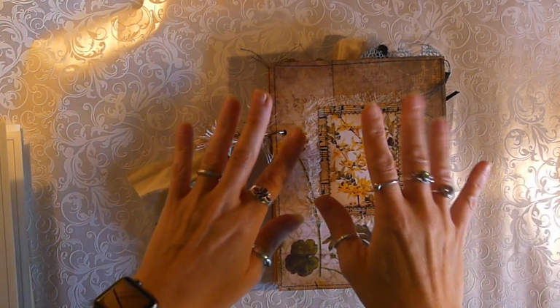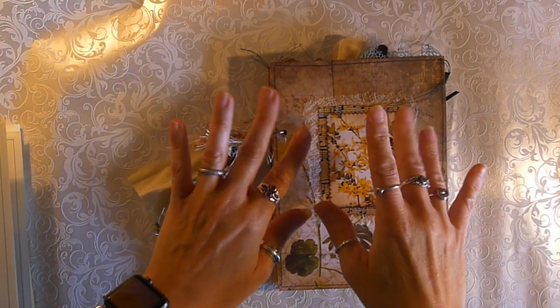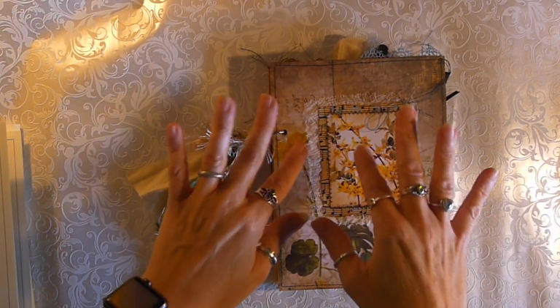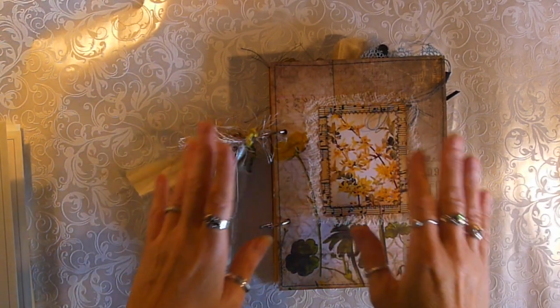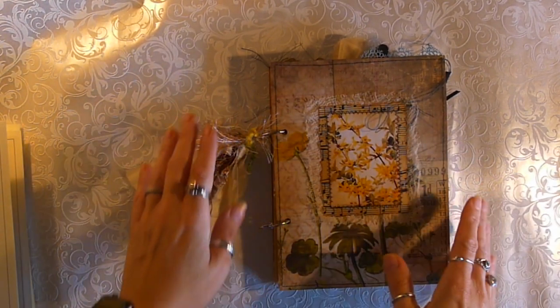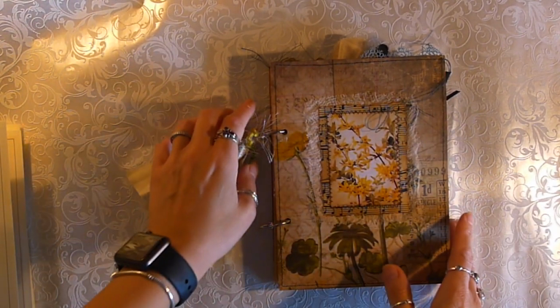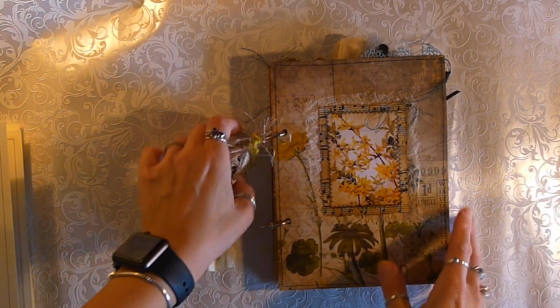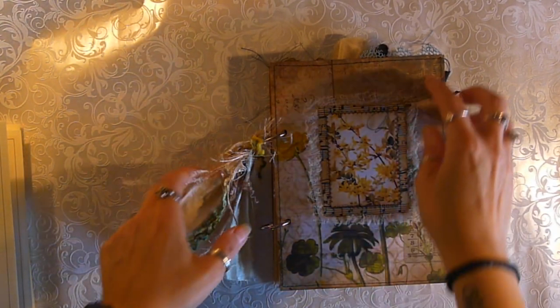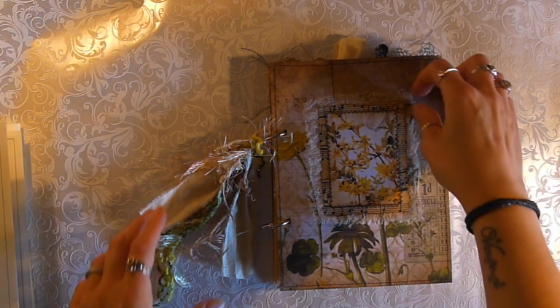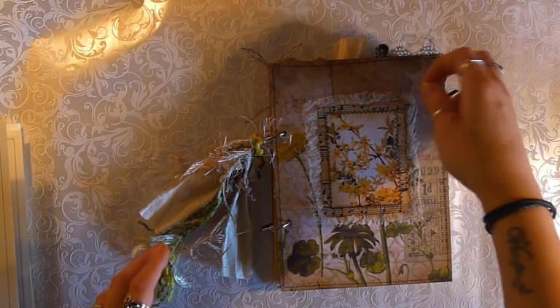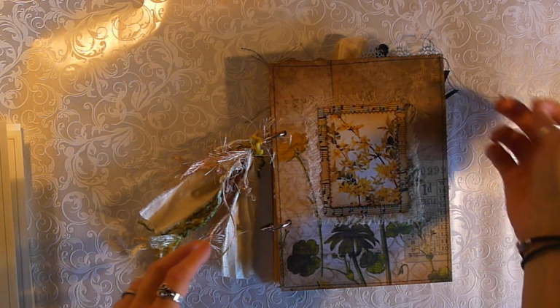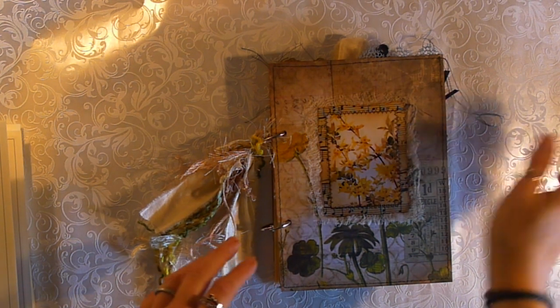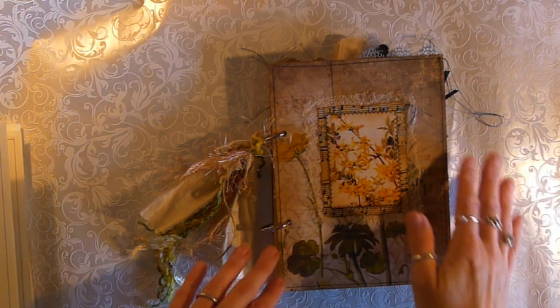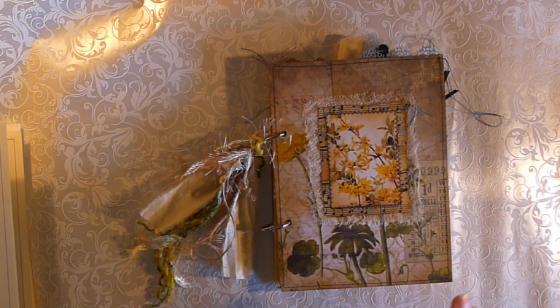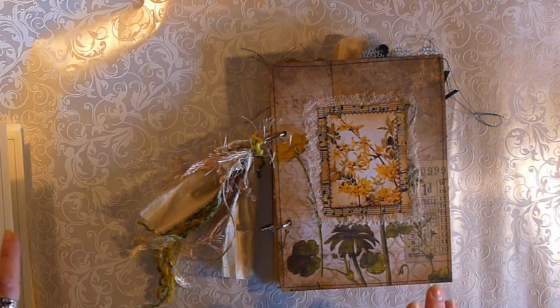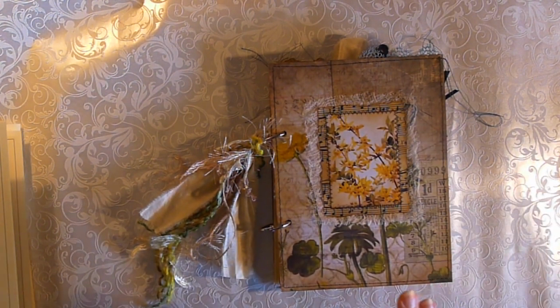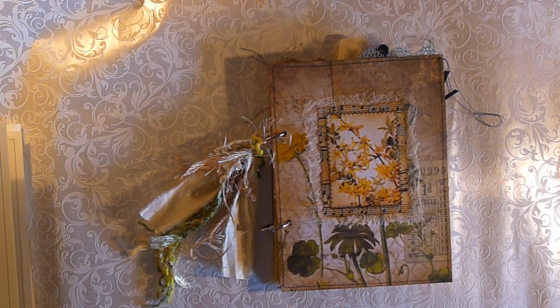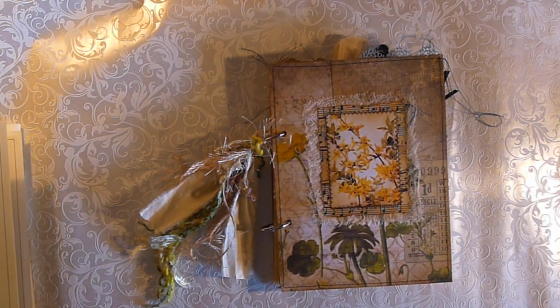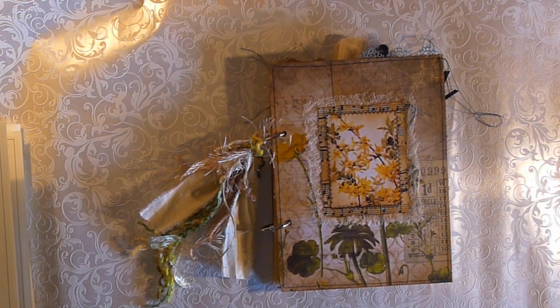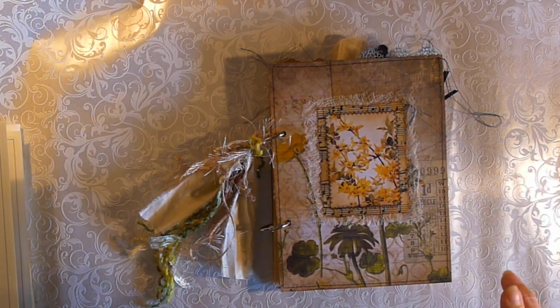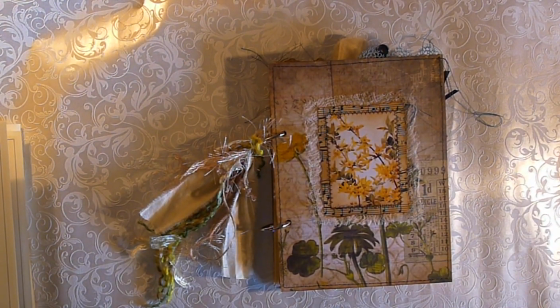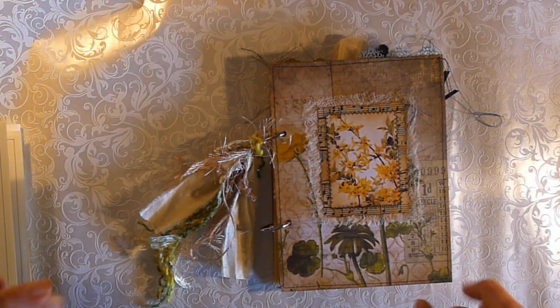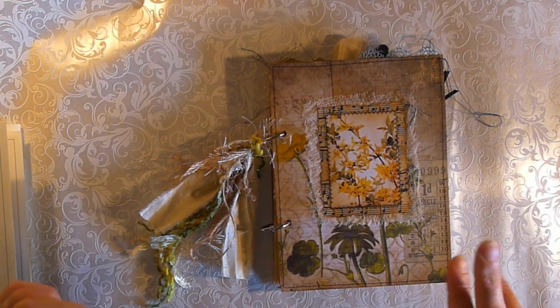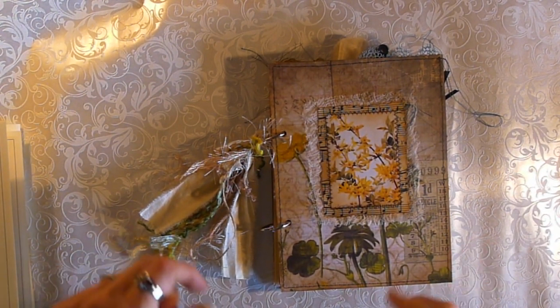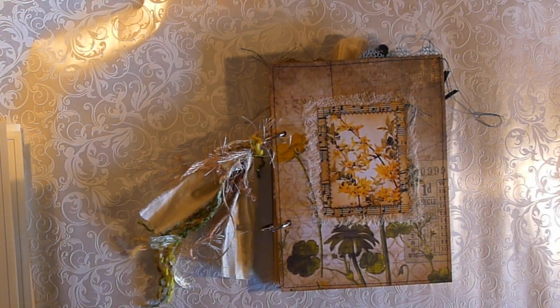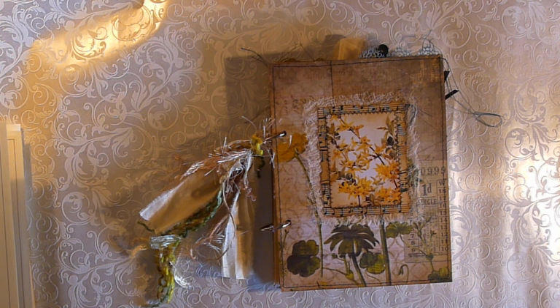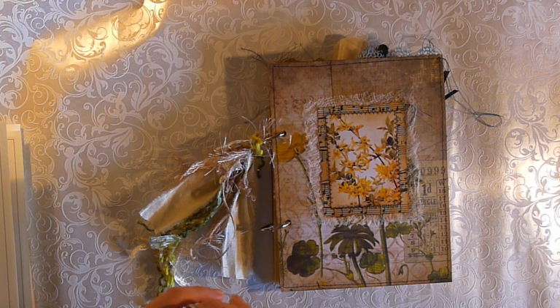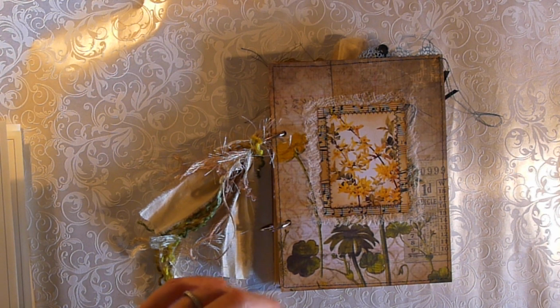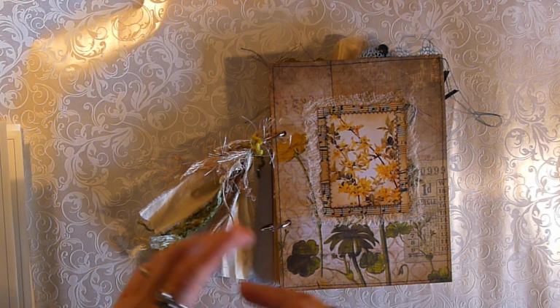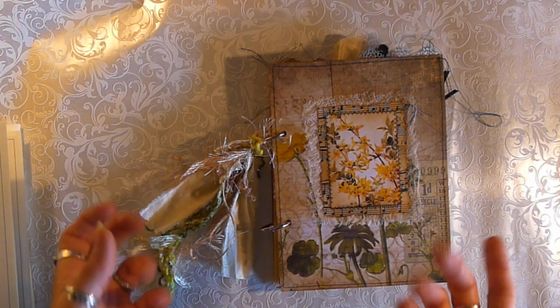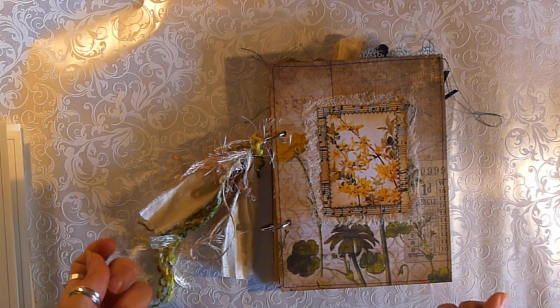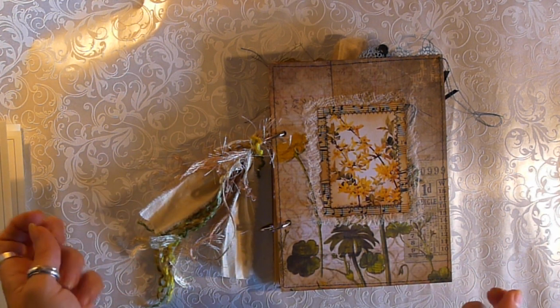Hello, hello! Hope you've all had a marvellous weekend. I have finished some projects that I would like to share with you.